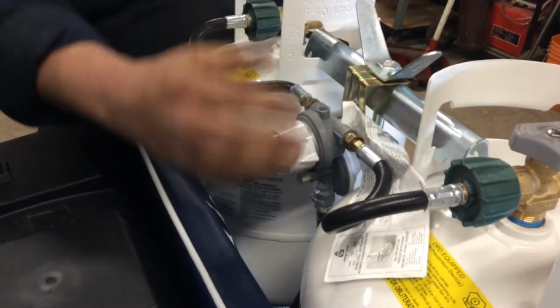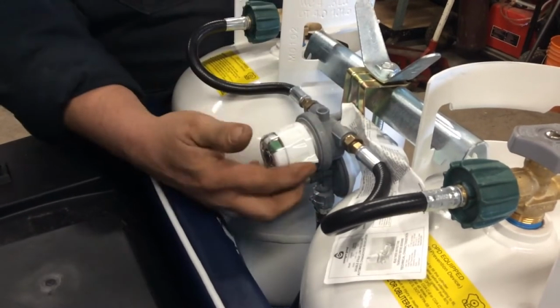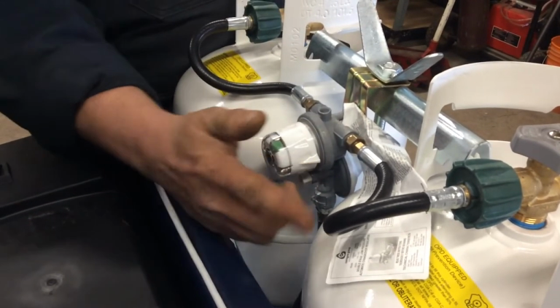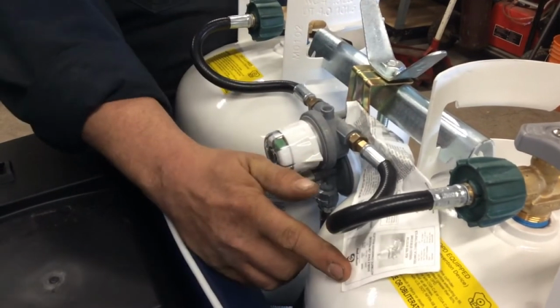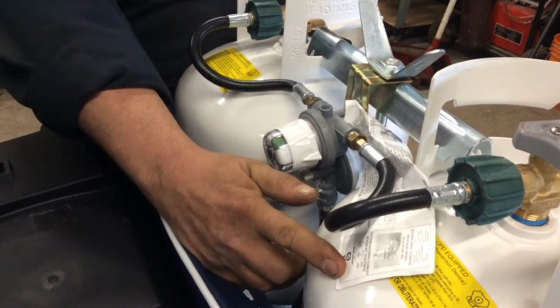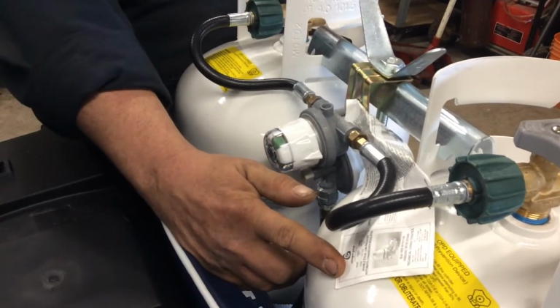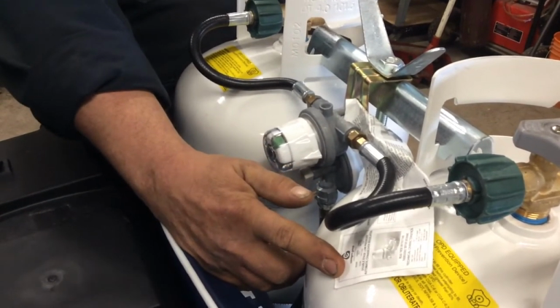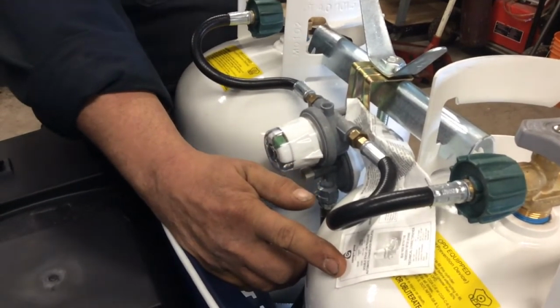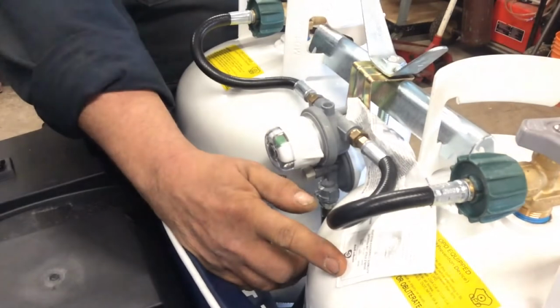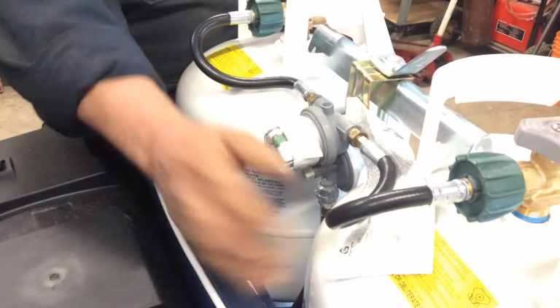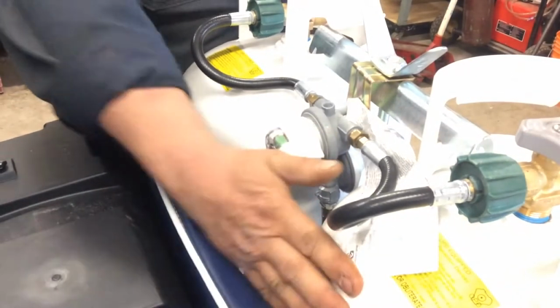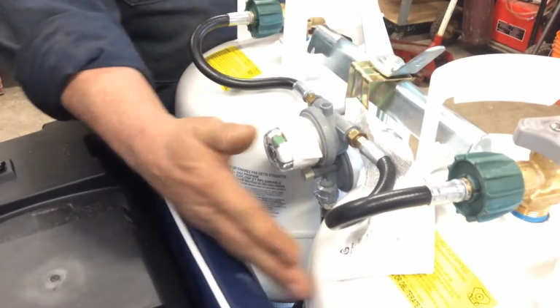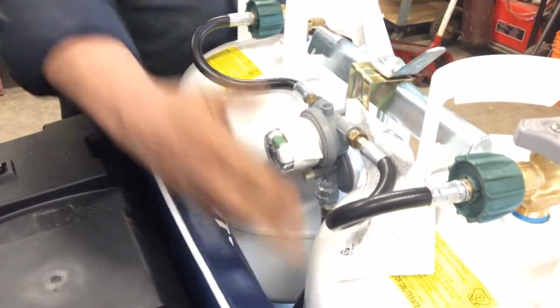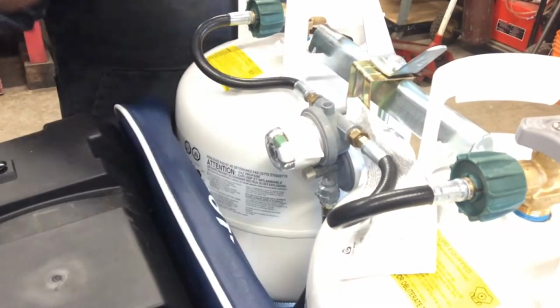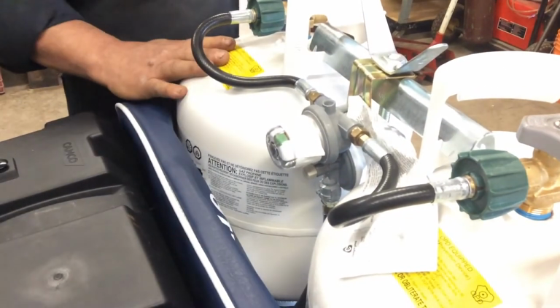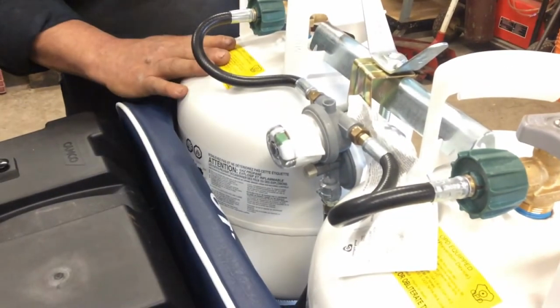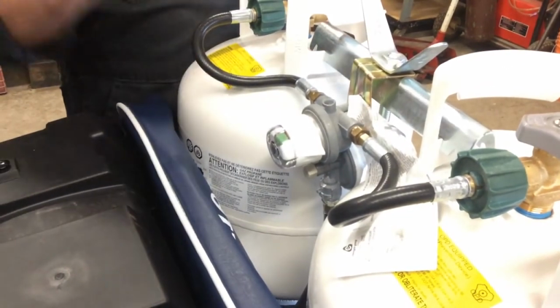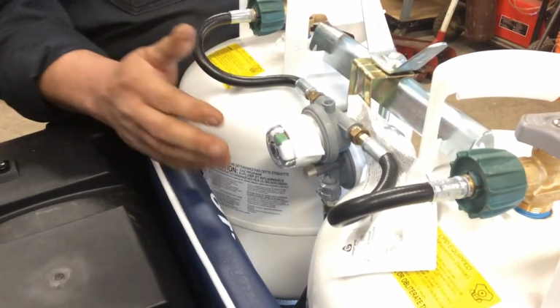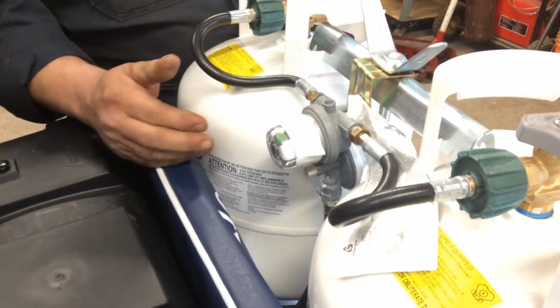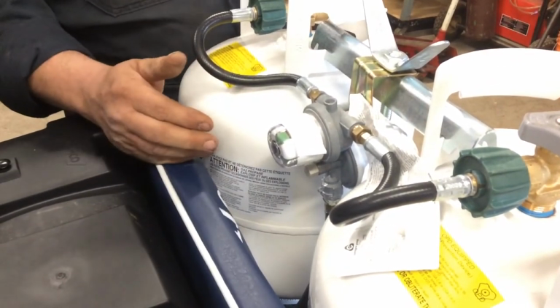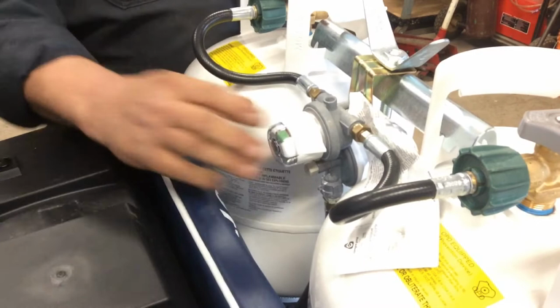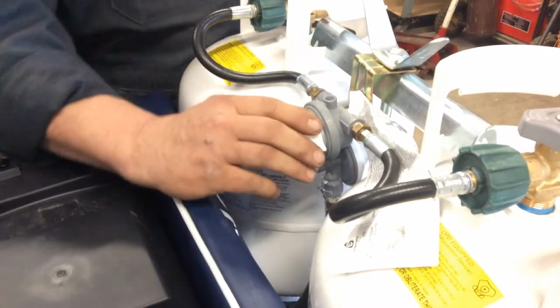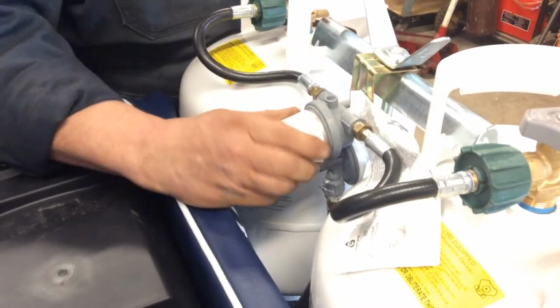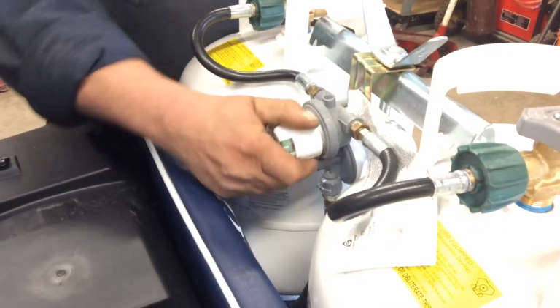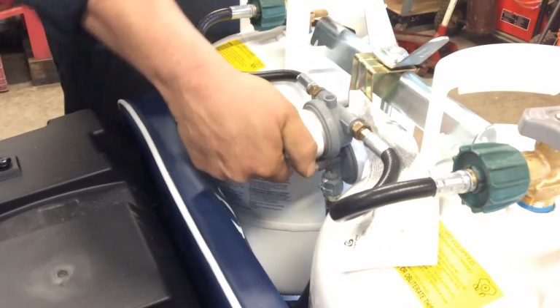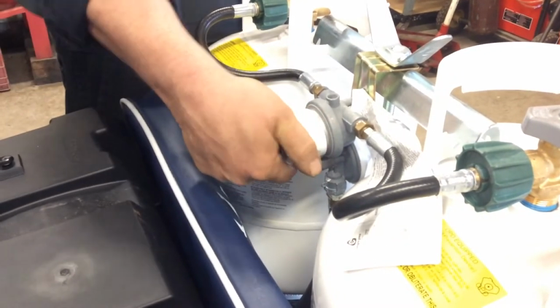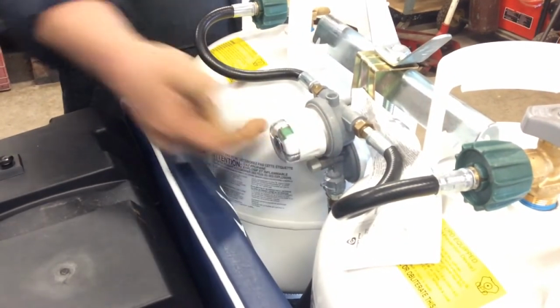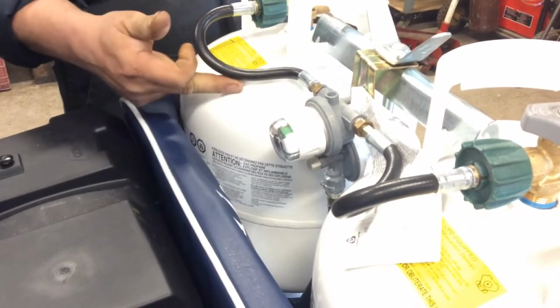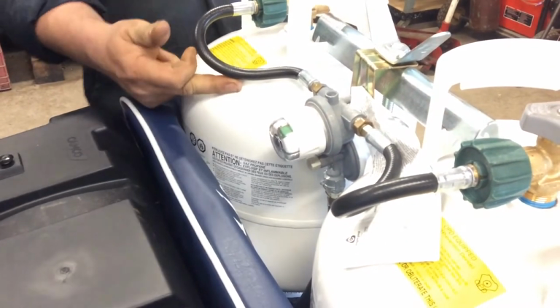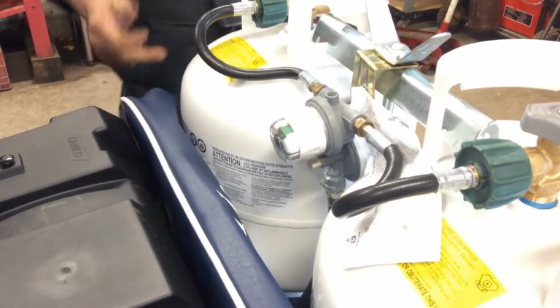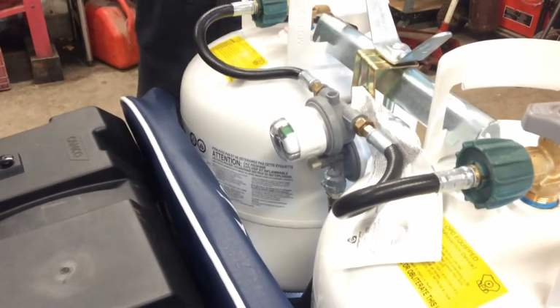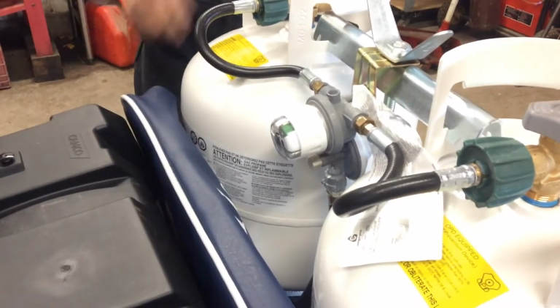Leaving this pointed to this tank, if you open up this tank, when this one's empty, it will automatically draw out of this one. Or if you leave this tank closed, you have to manually change it over to this tank and then open it when that one's empty.